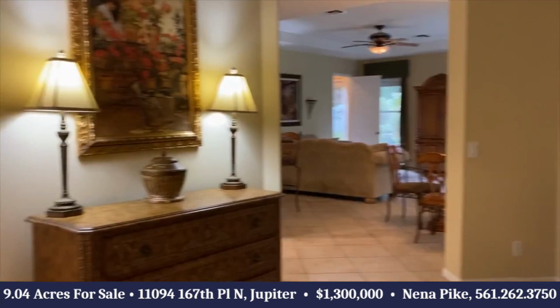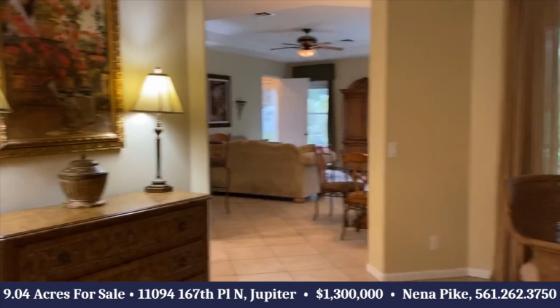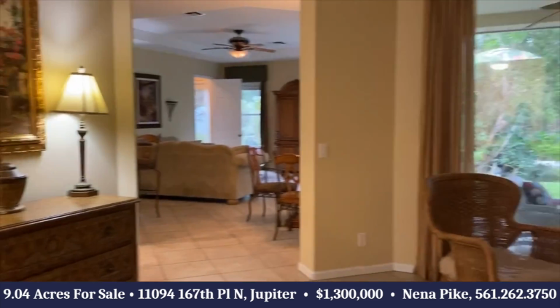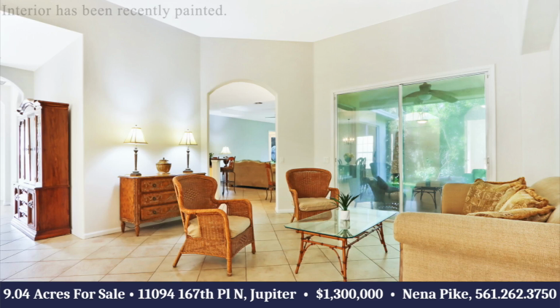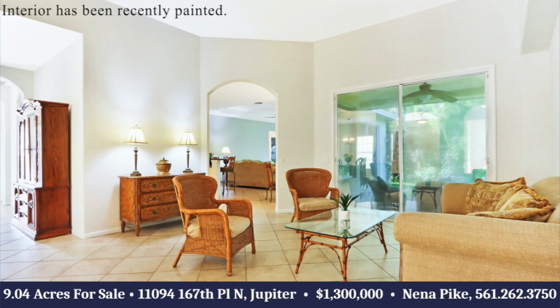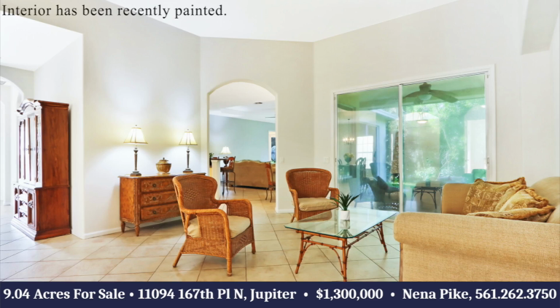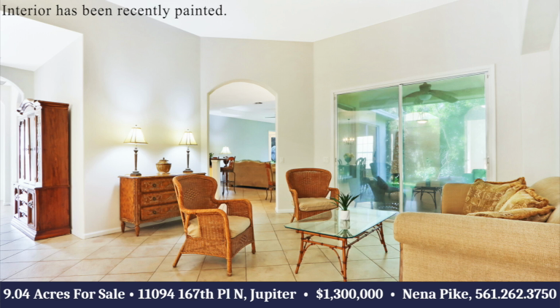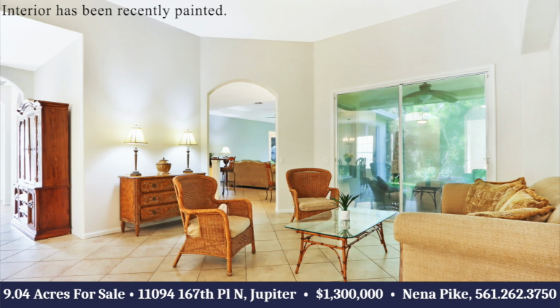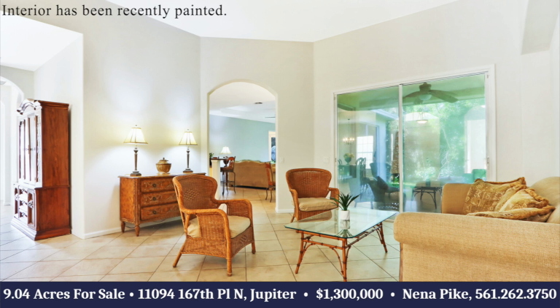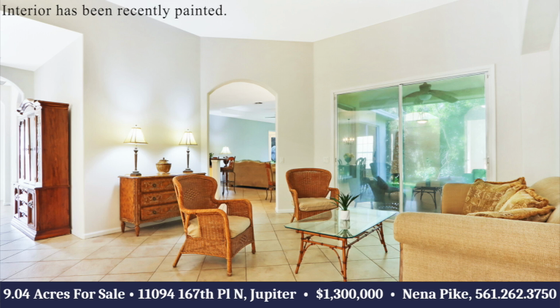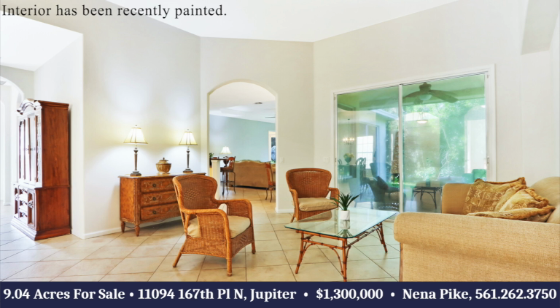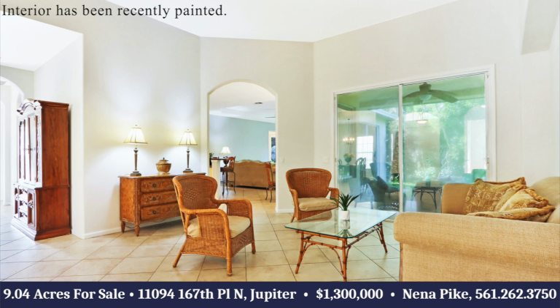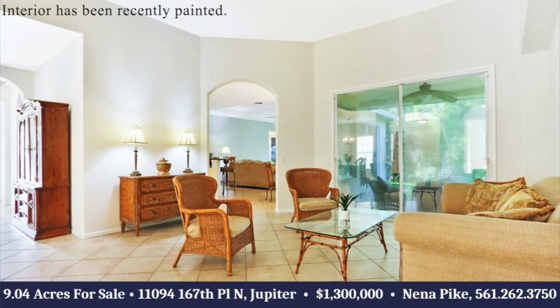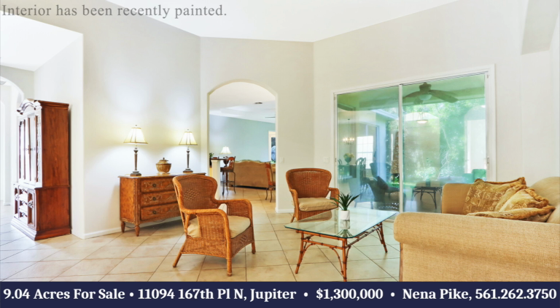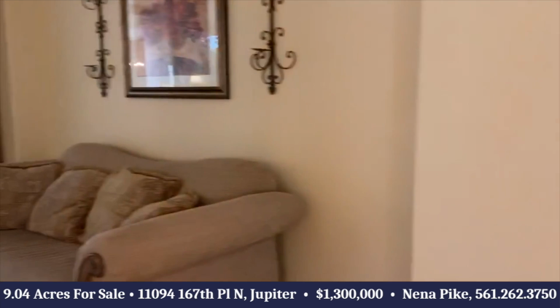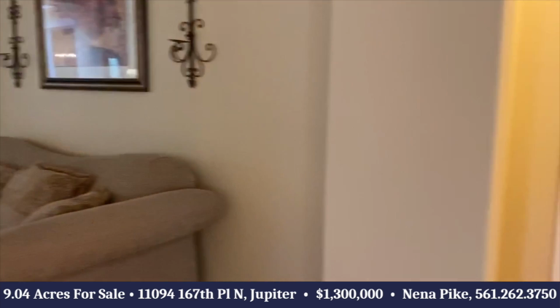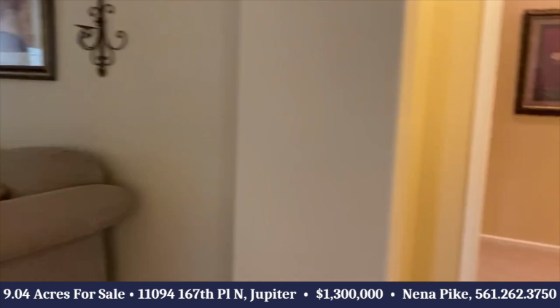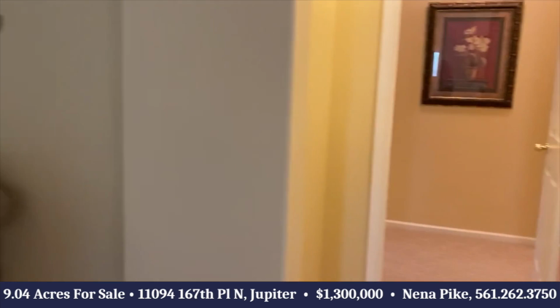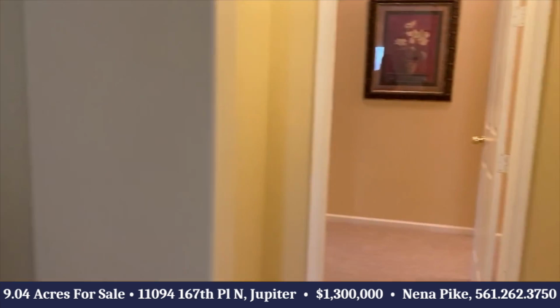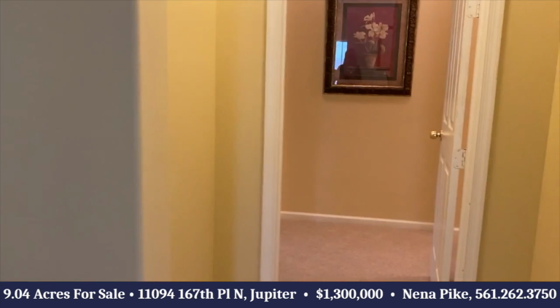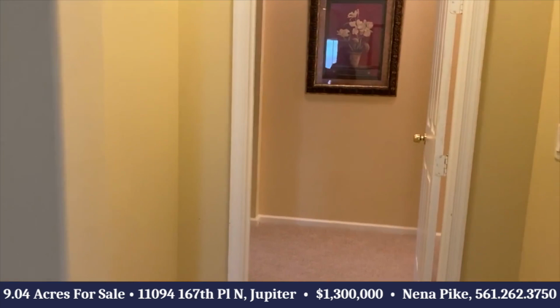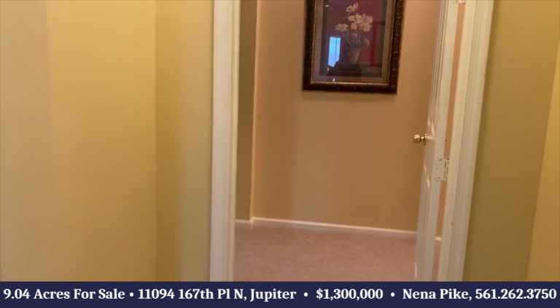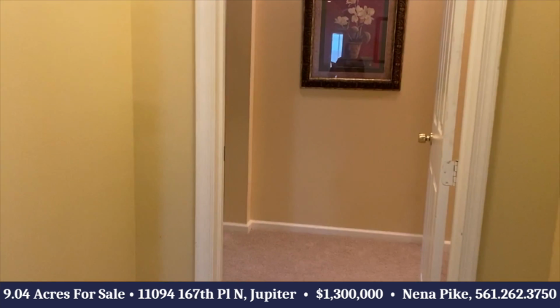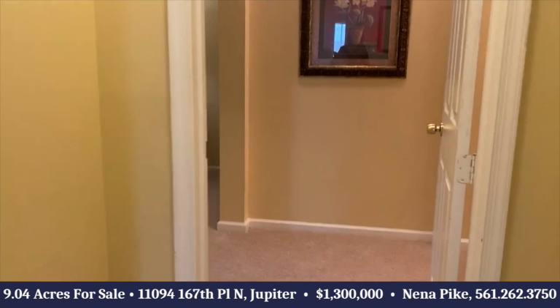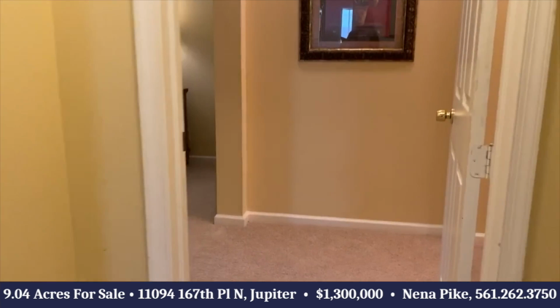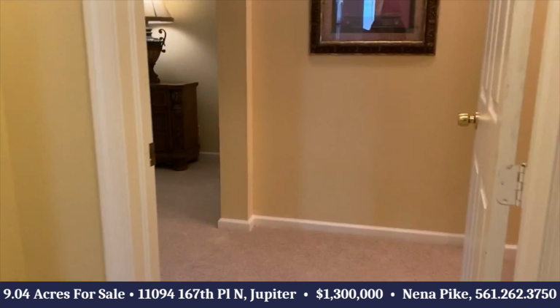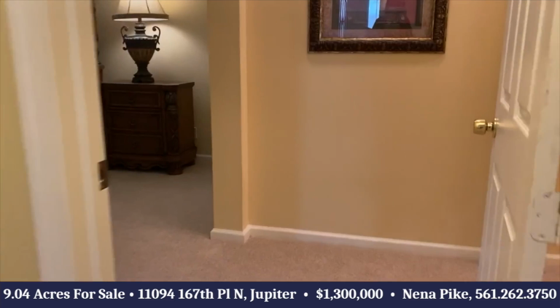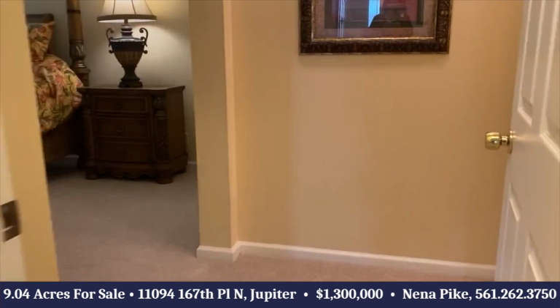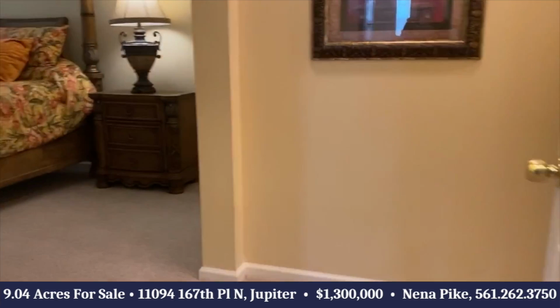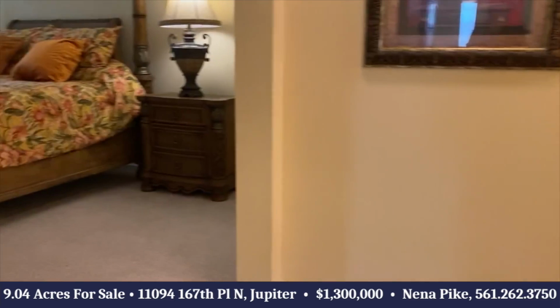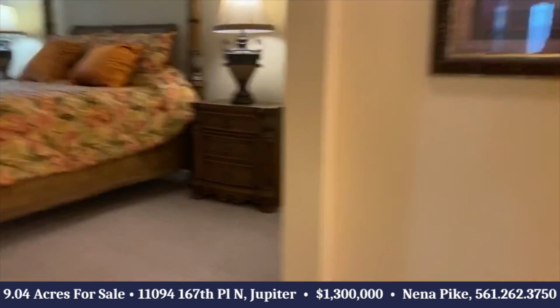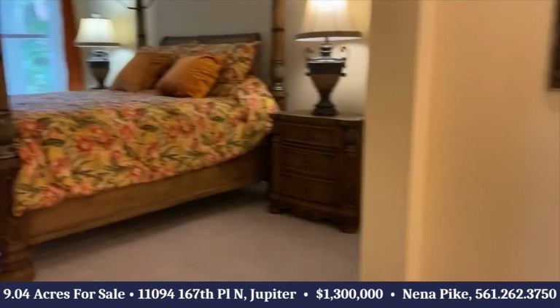This home has four bedrooms, three and a half baths with a den, 3,017 square feet under air and 3,848 total.